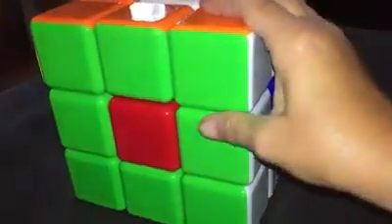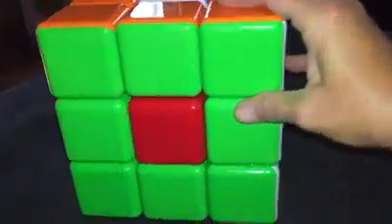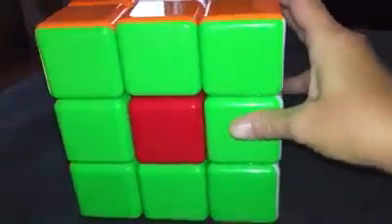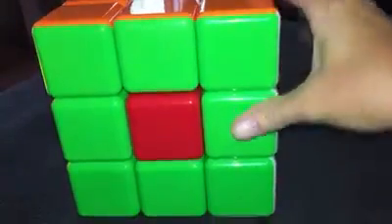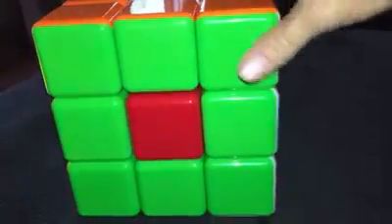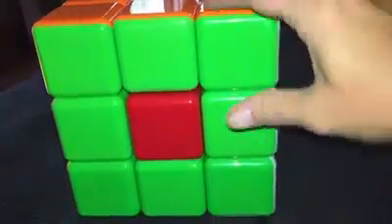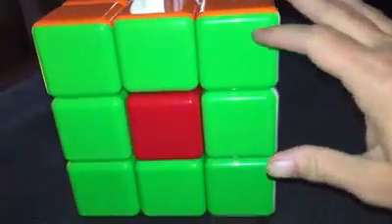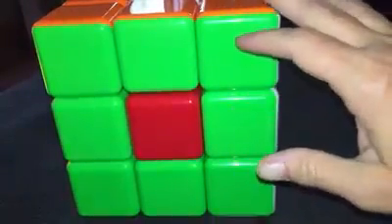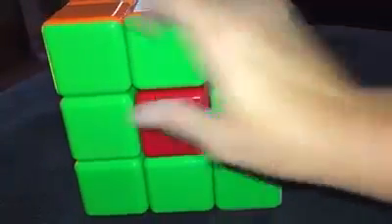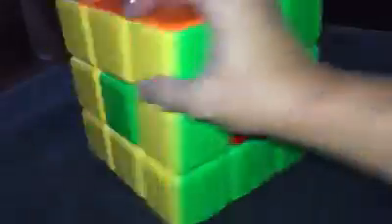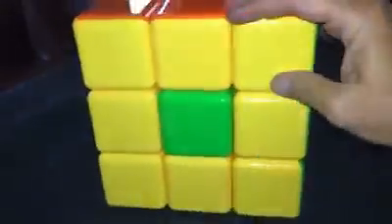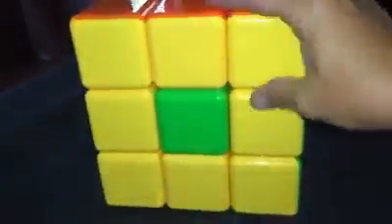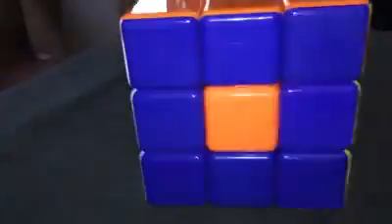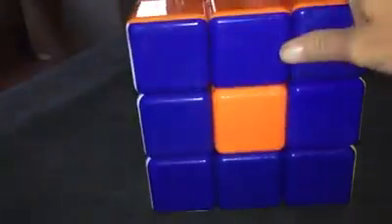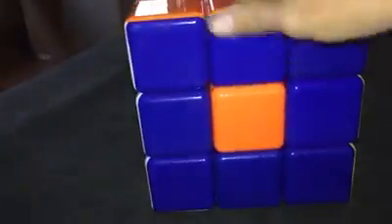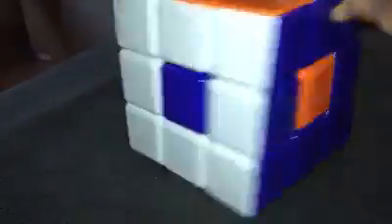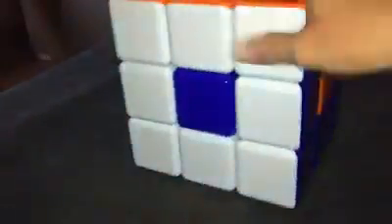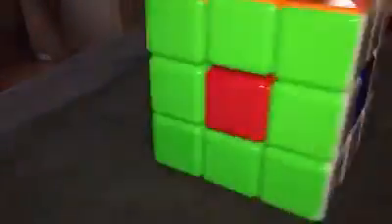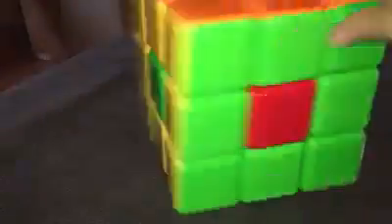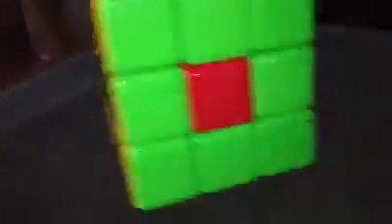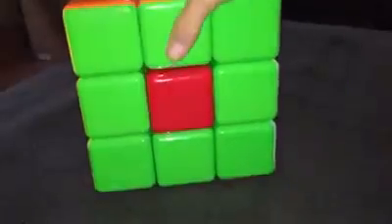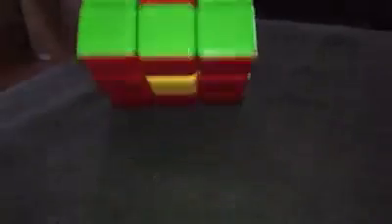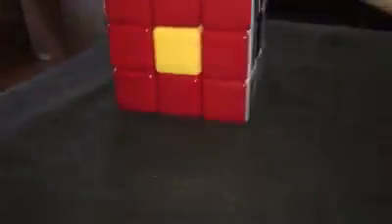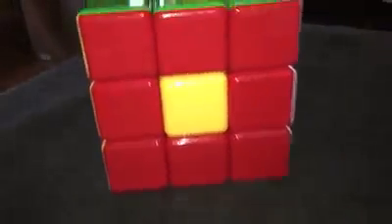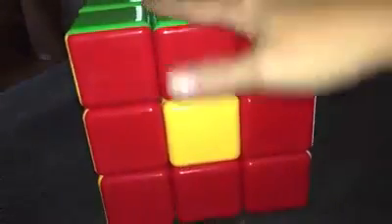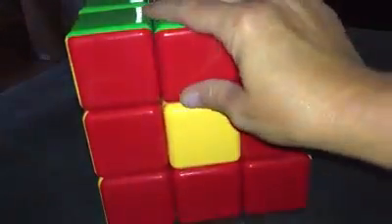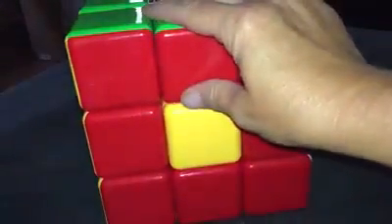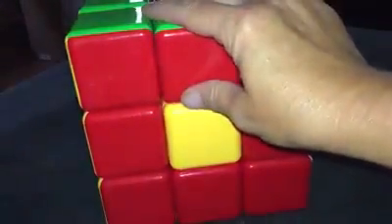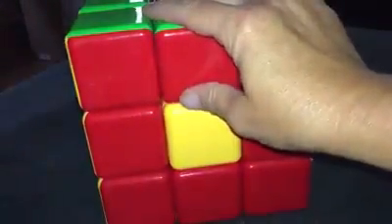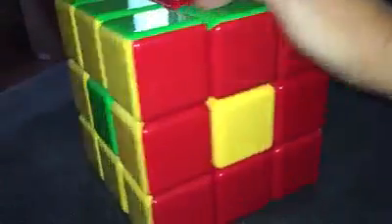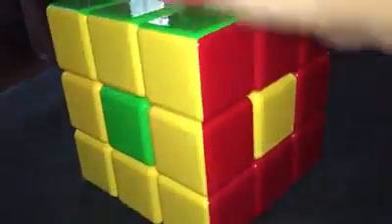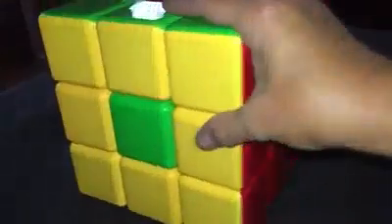It has bright neon orange, green, and yellow. Then it has your basic blue, white, and red. And it is just absolutely wonderful.